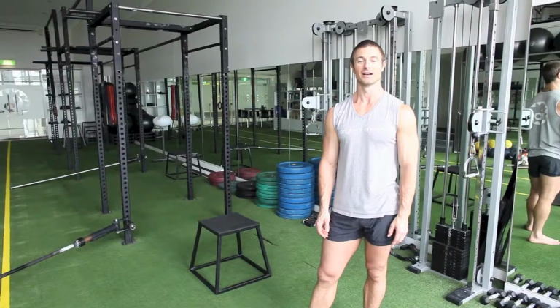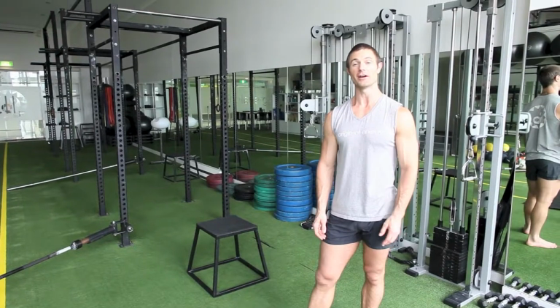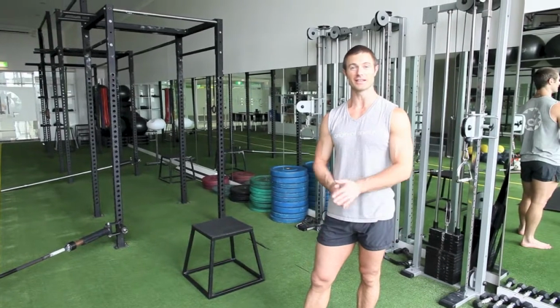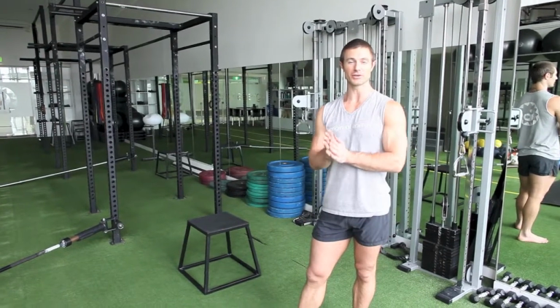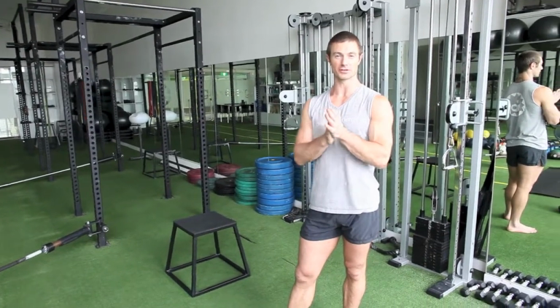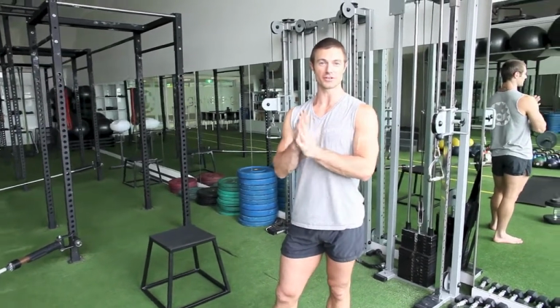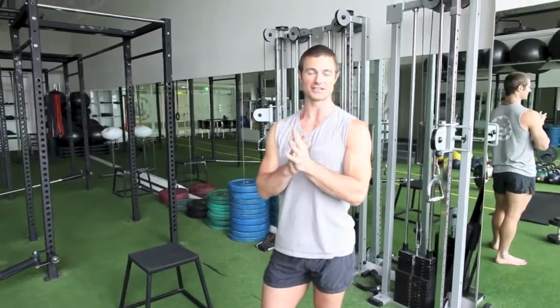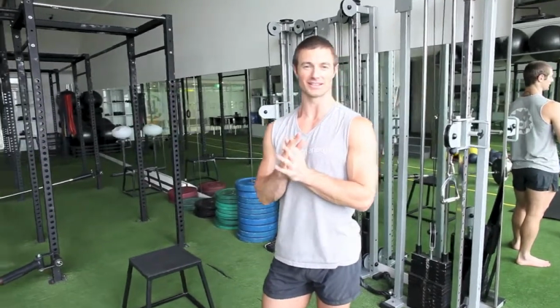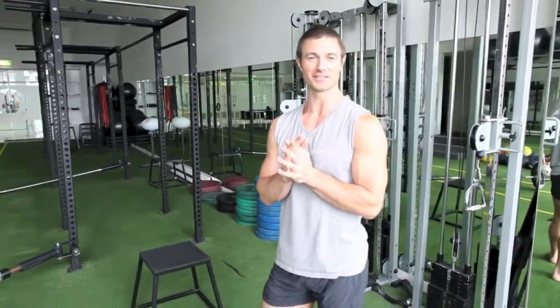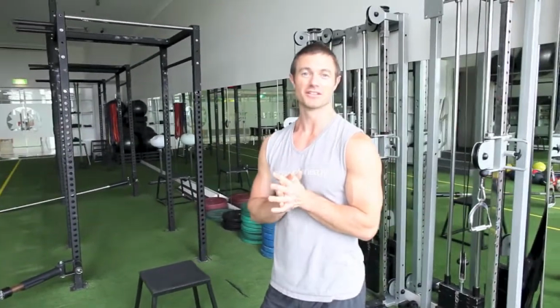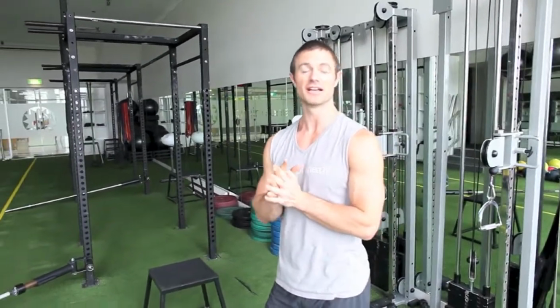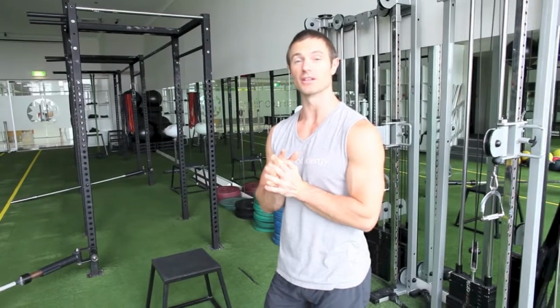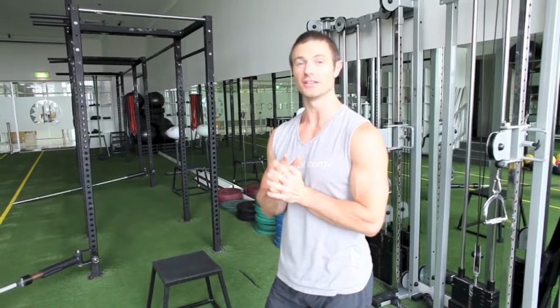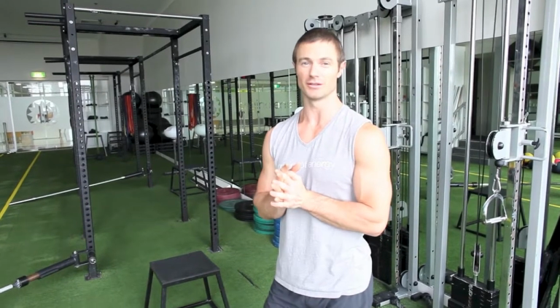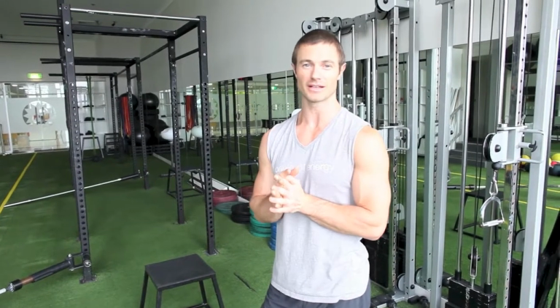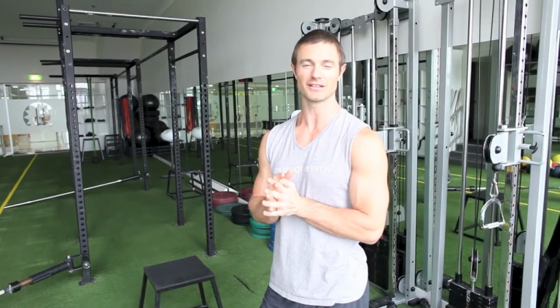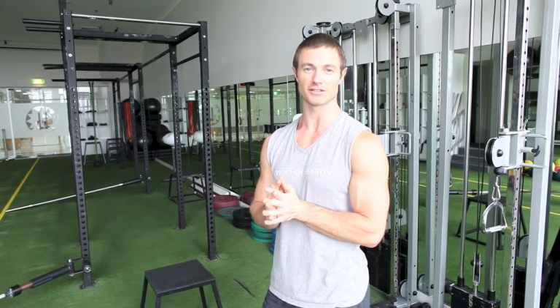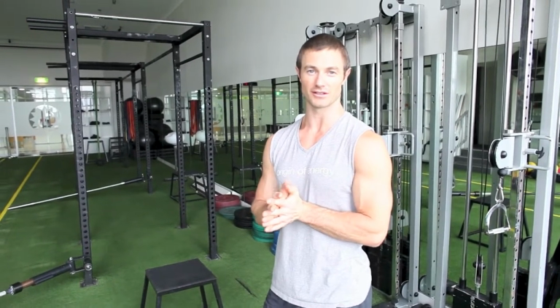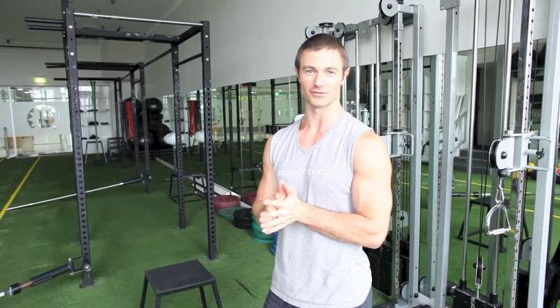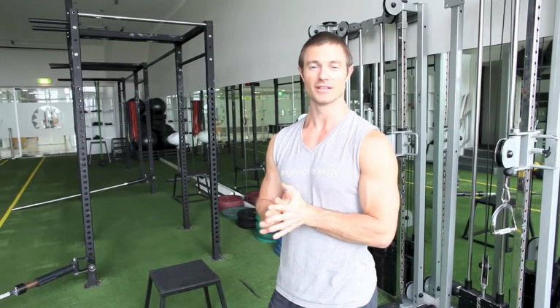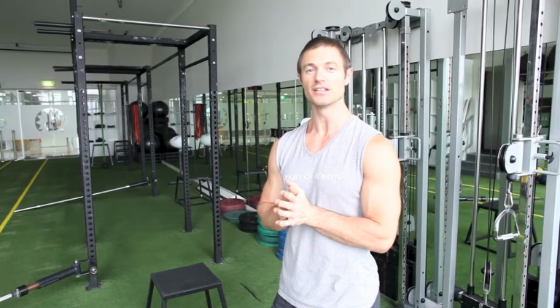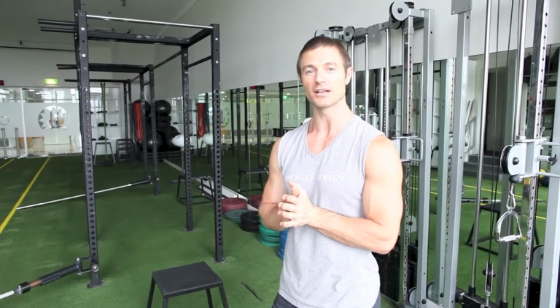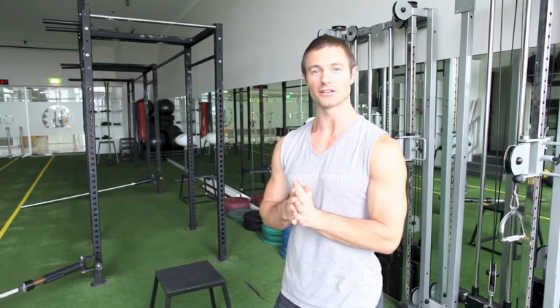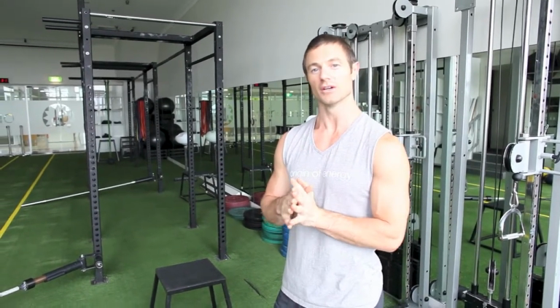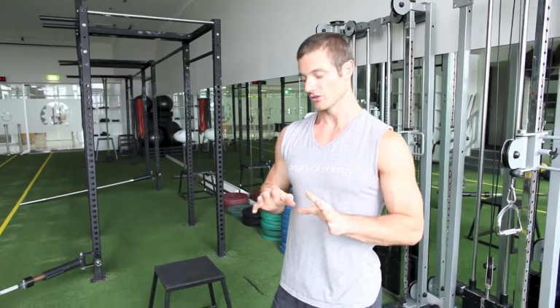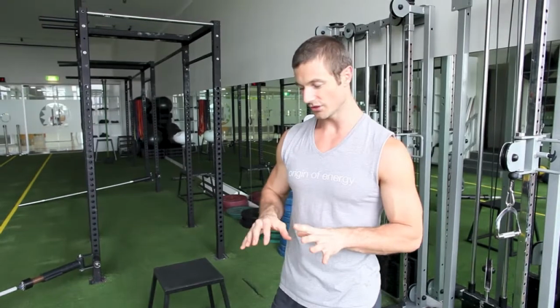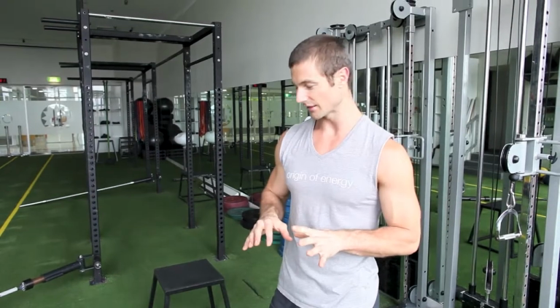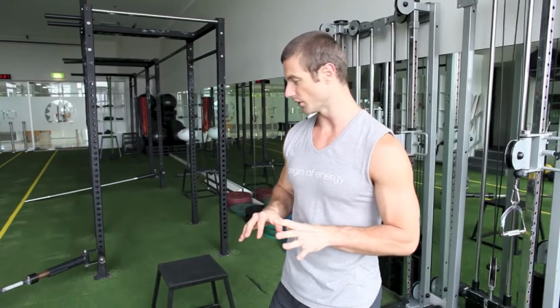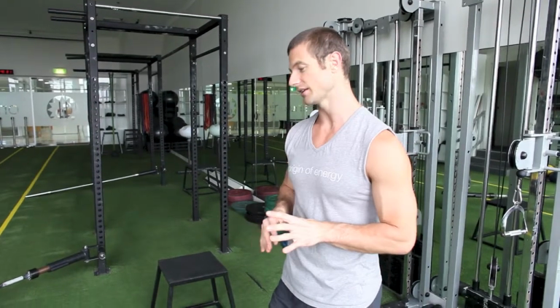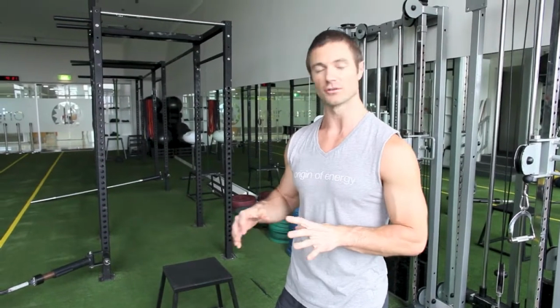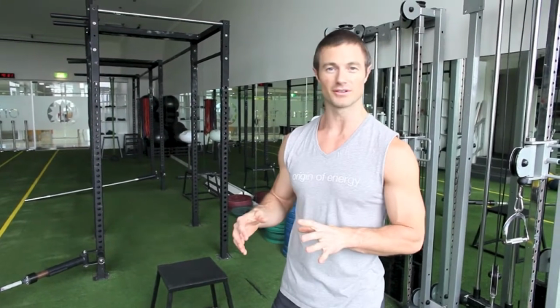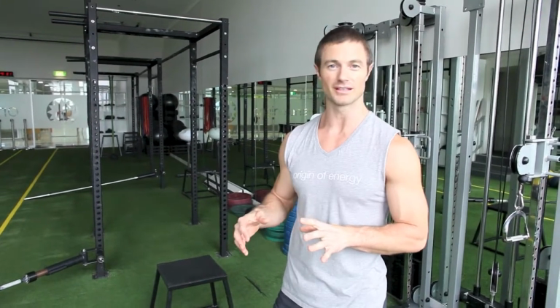Hi, I'm Aaron McKenzie. Welcome to an Origin of Energy training session. Today I'm doing a 30-30 workout — 30 seconds on, 30 off. In this workout you're going to do 30 seconds of work, then you're going to rest for 30 seconds.